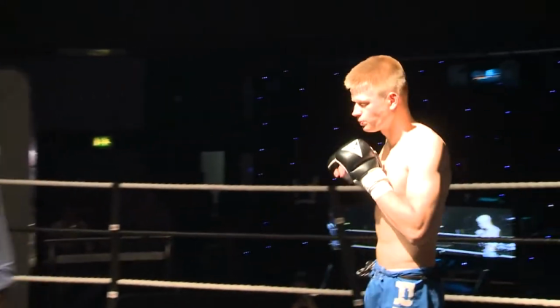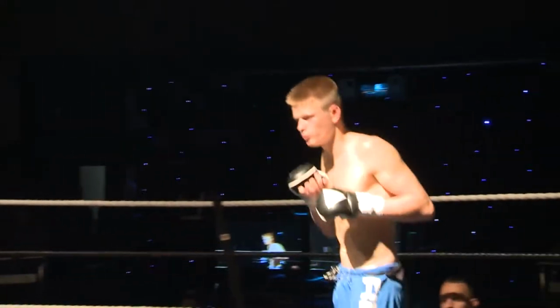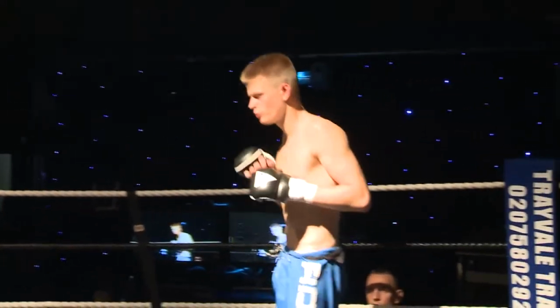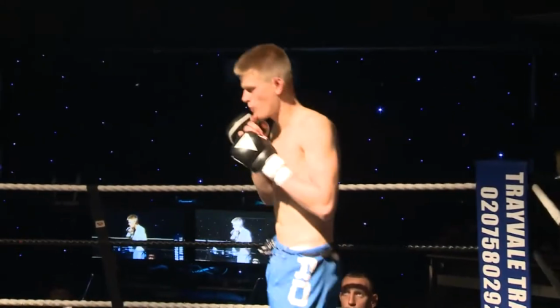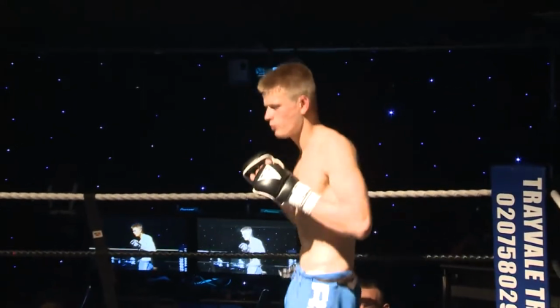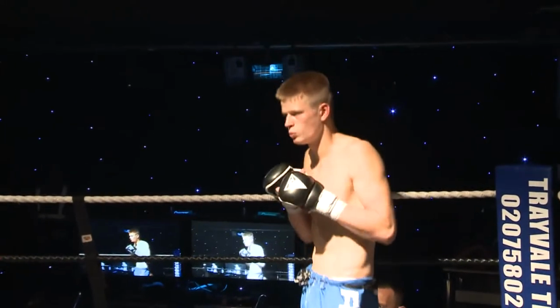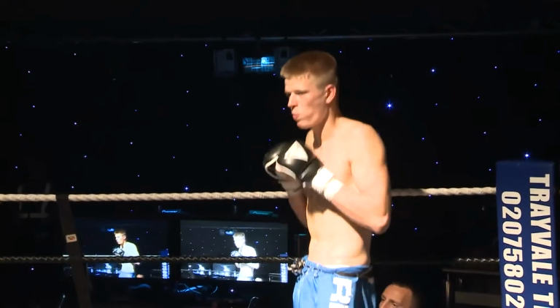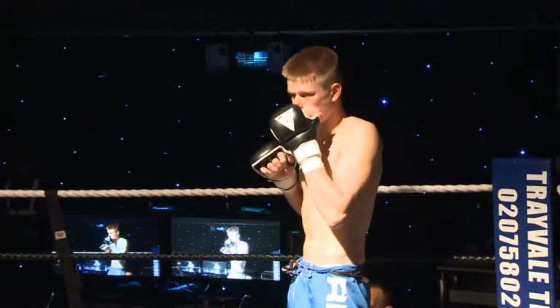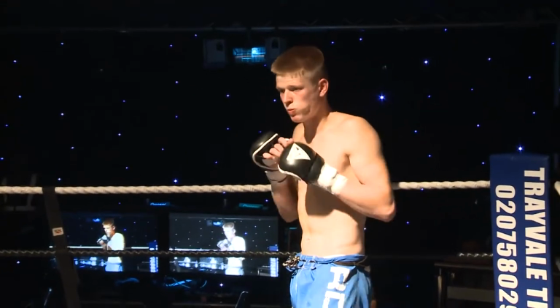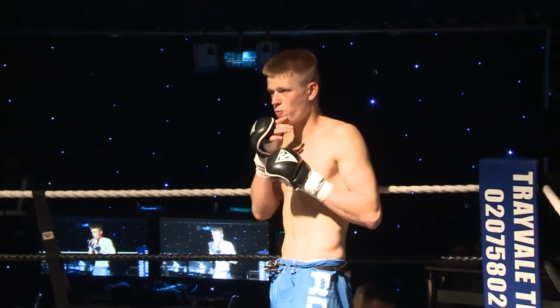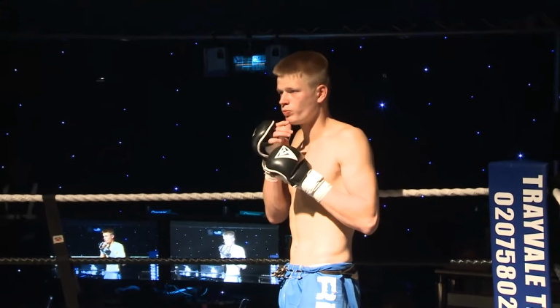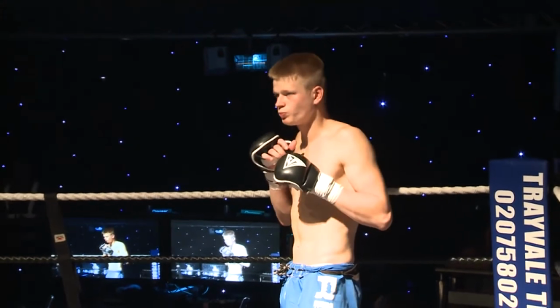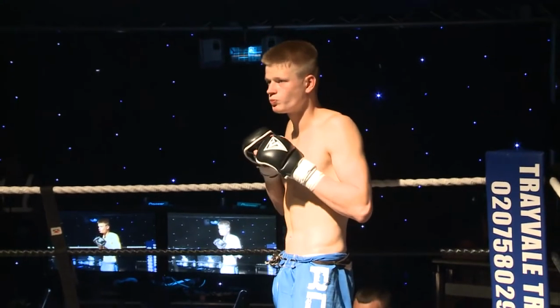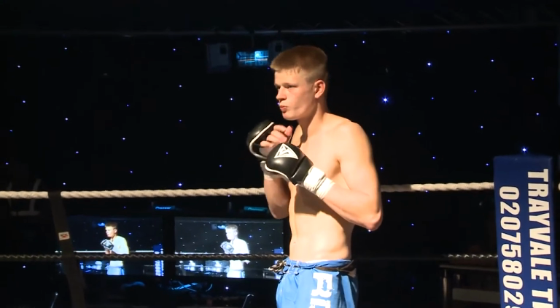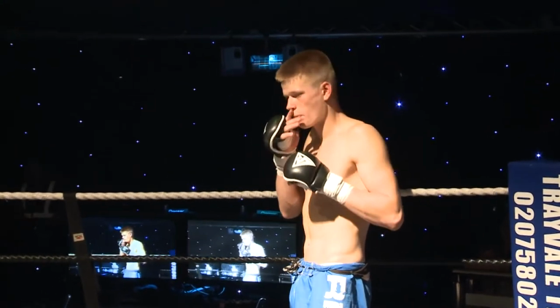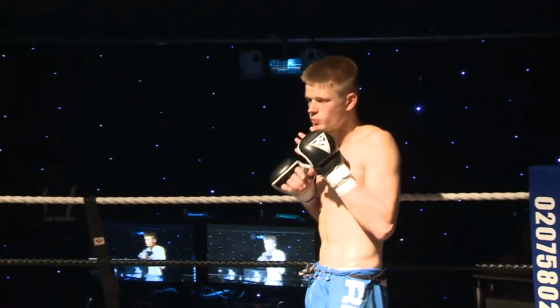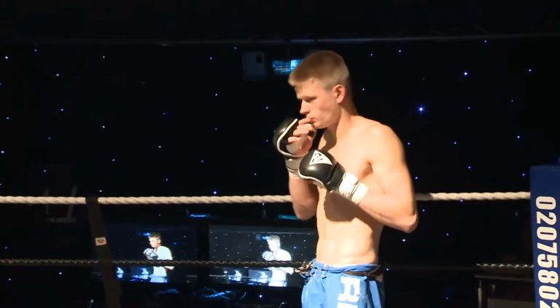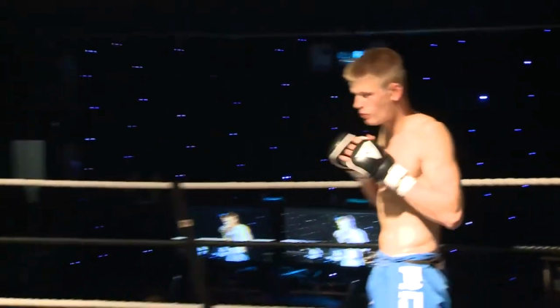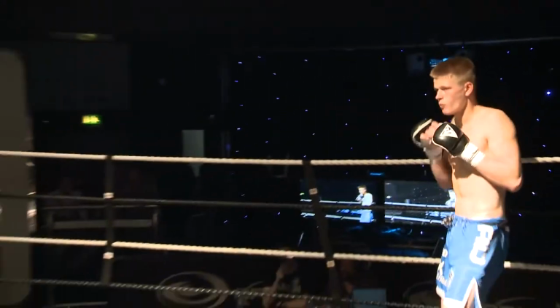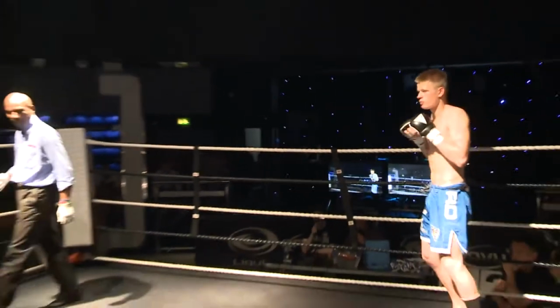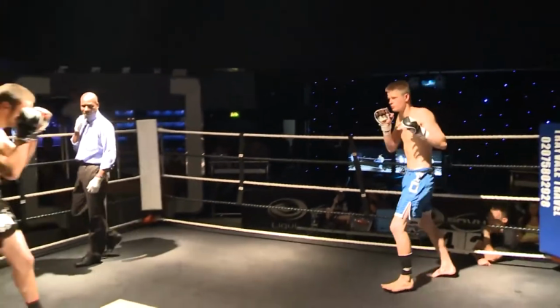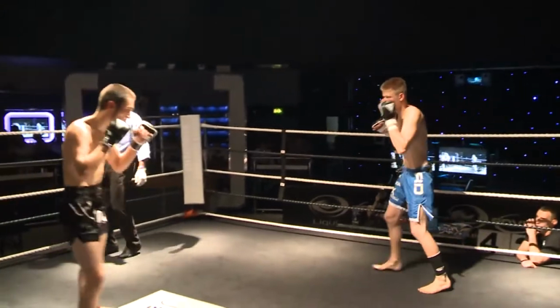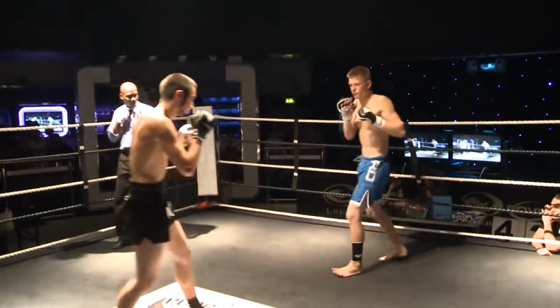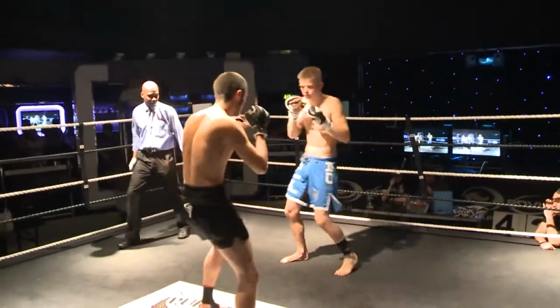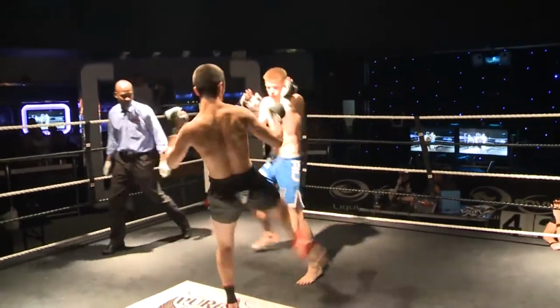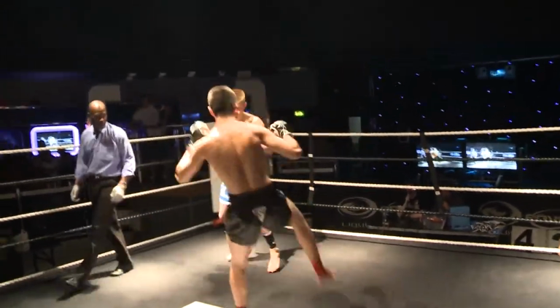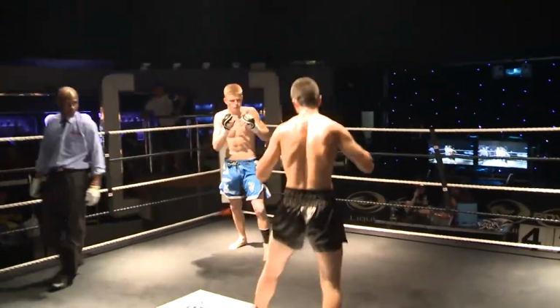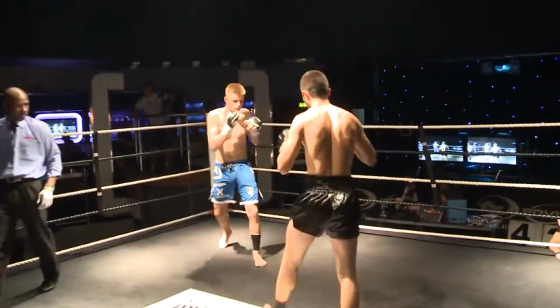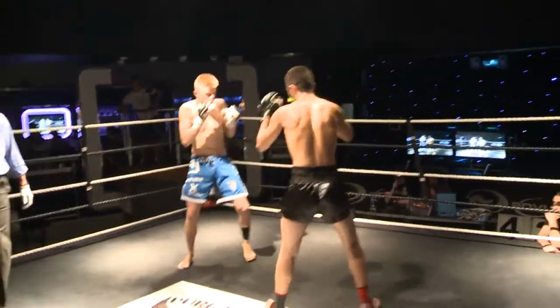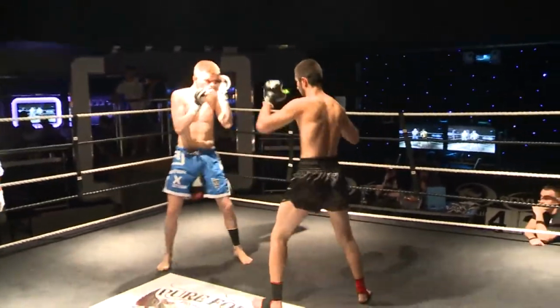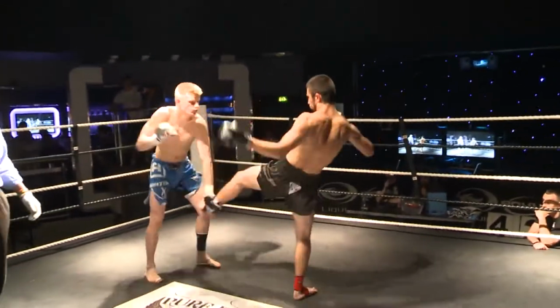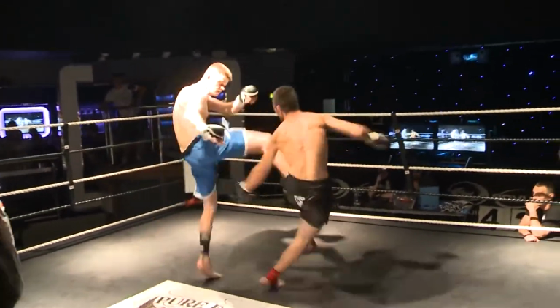So, the first of three — Alex Bukowski in the red corner for the Storm Gym, and Robert Zabetis from Elite in Southport in the blue. And all shots will be below the neck here.